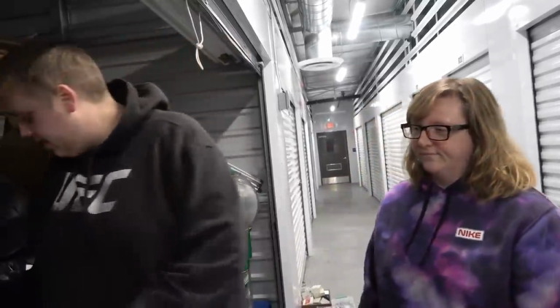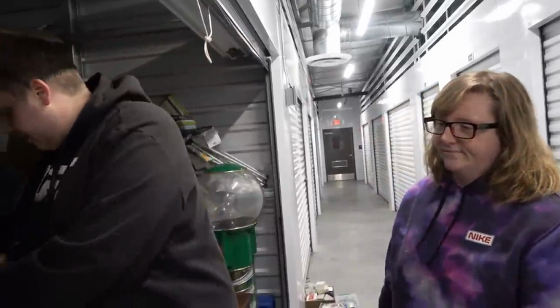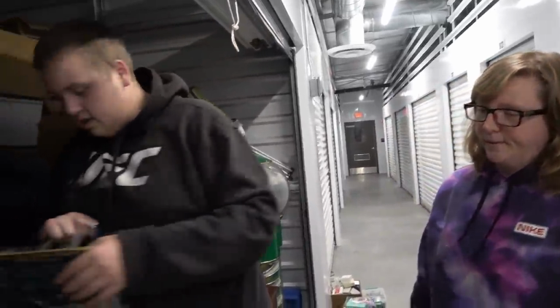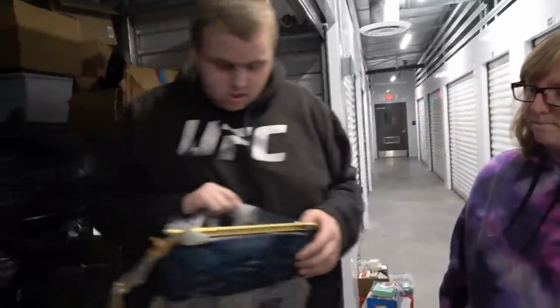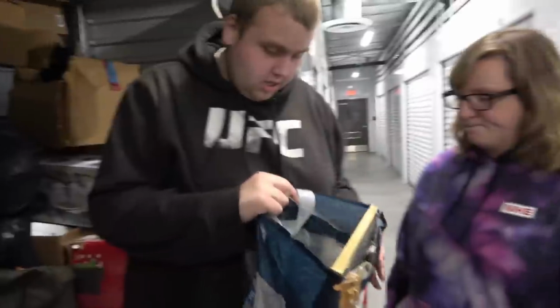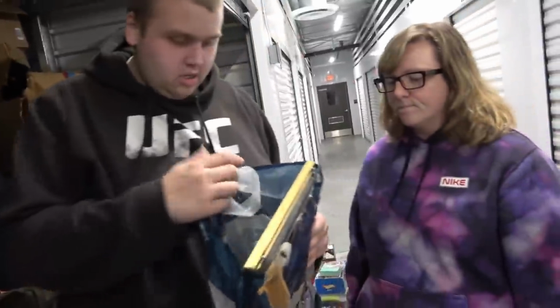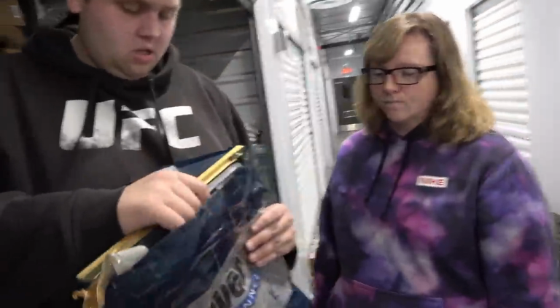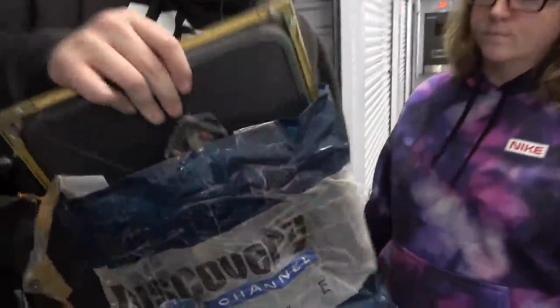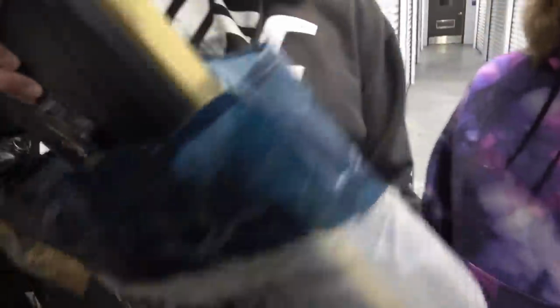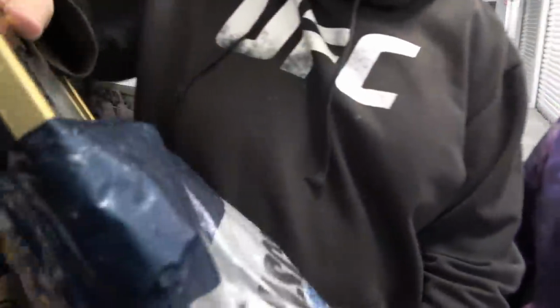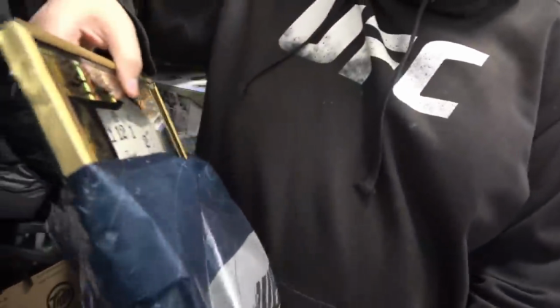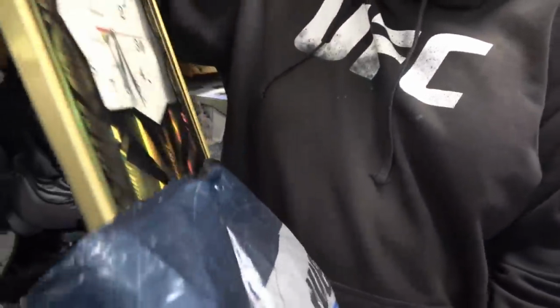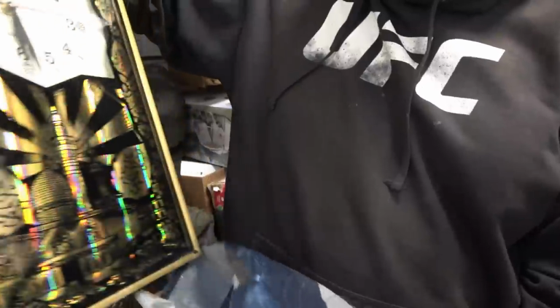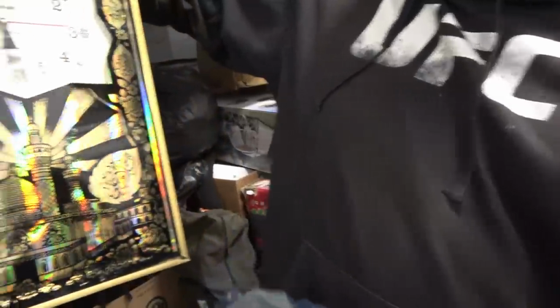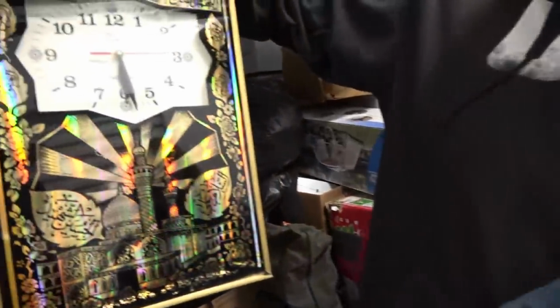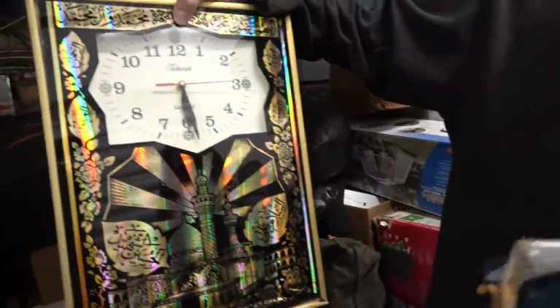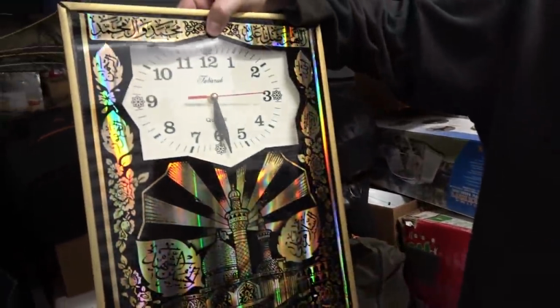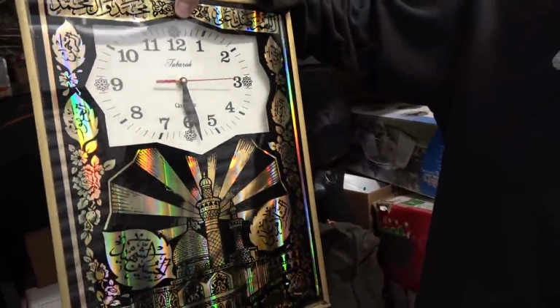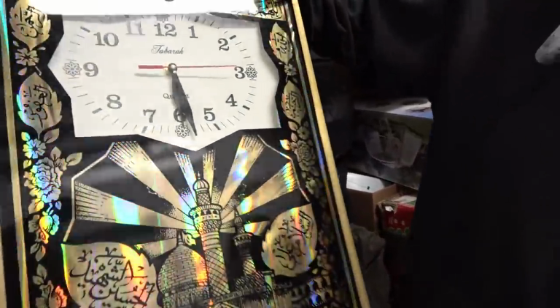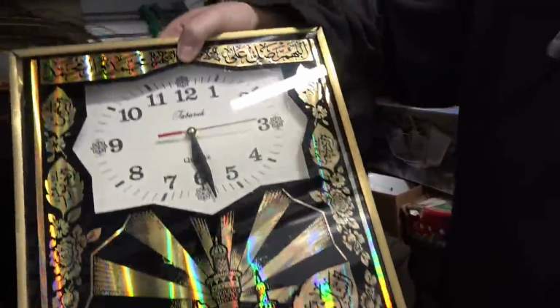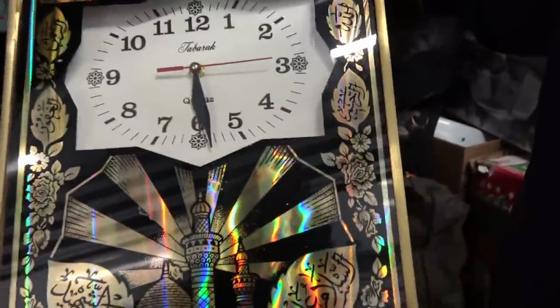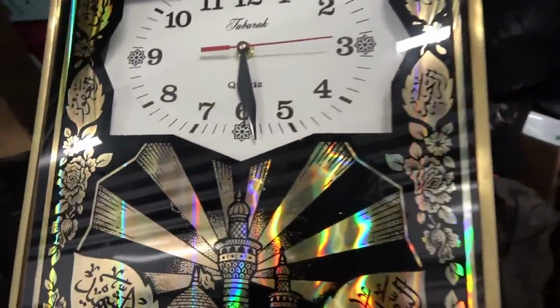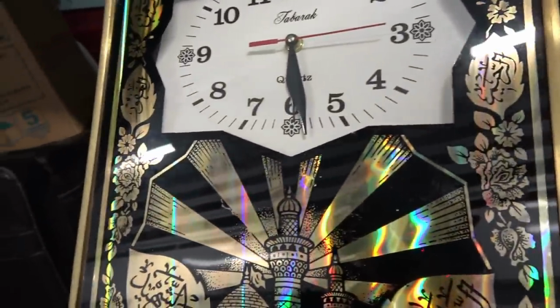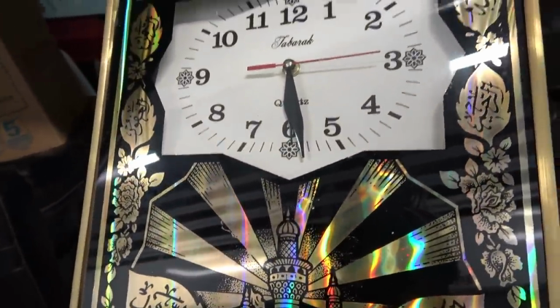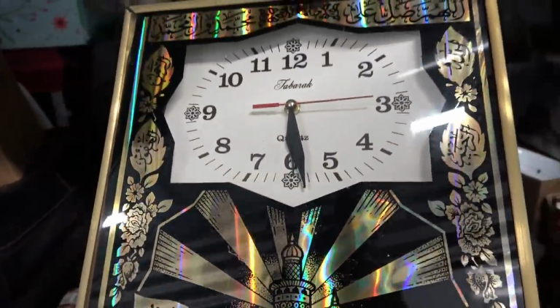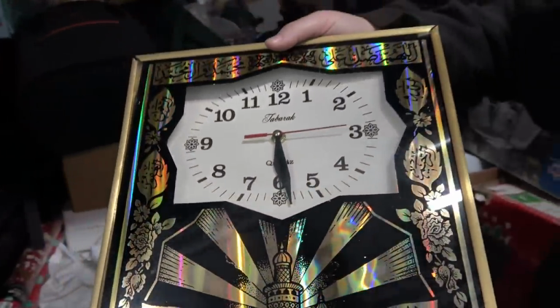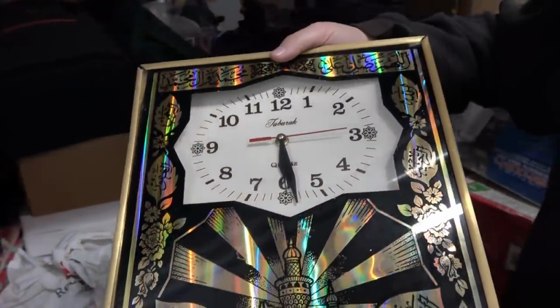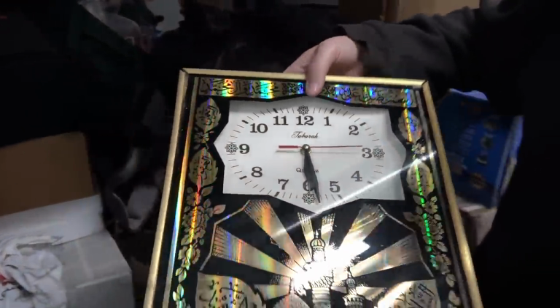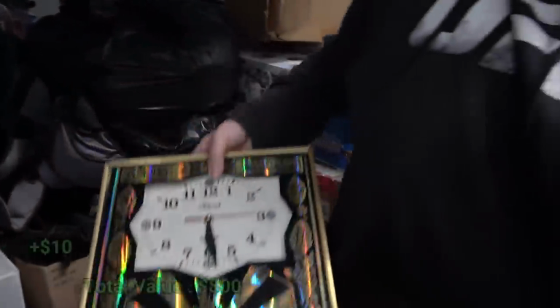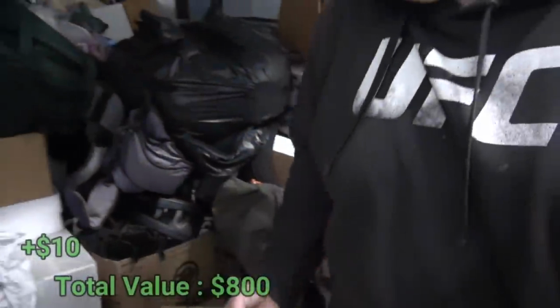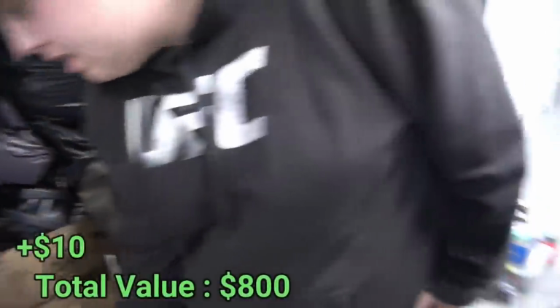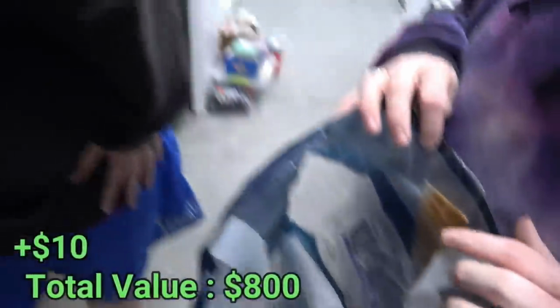Ooh, fancy! What type of fancy clock? Looks kind of cool actually. That was the only thing in there. Let's just set that here.